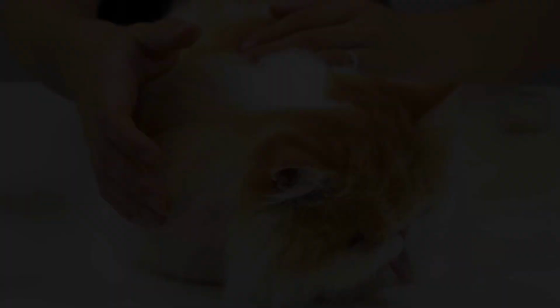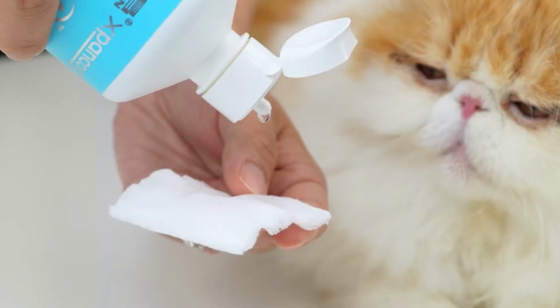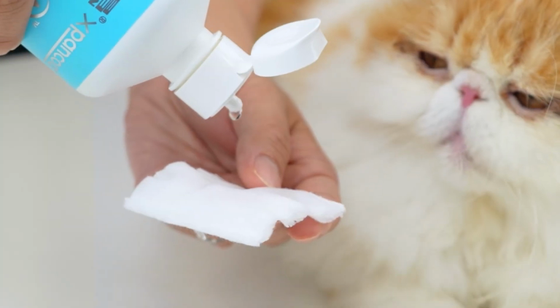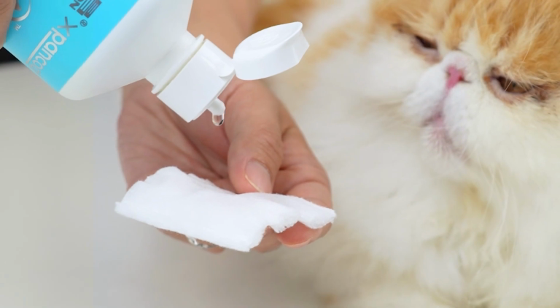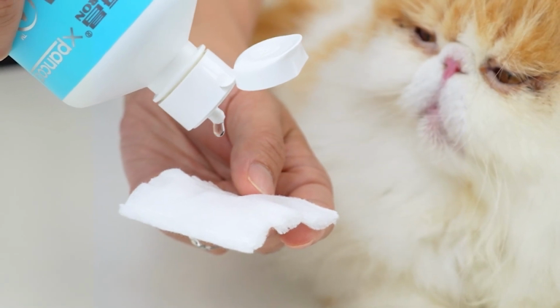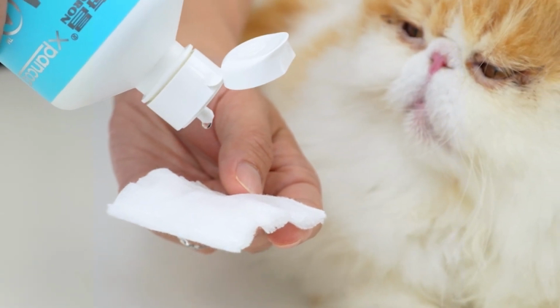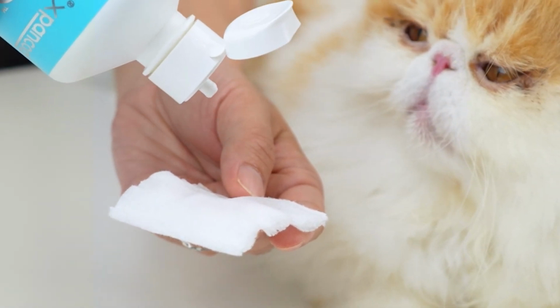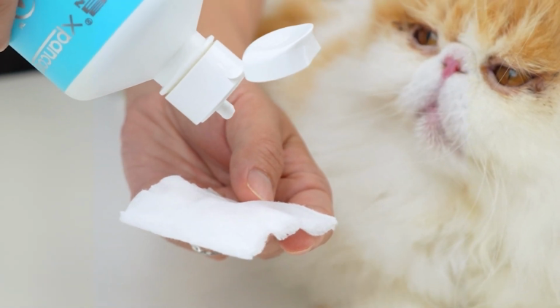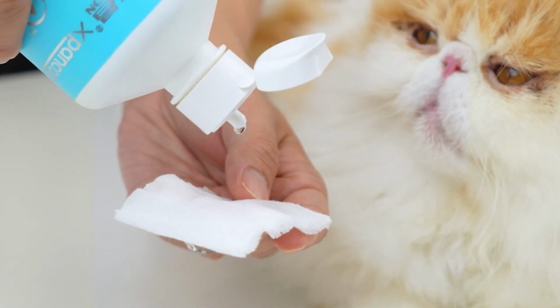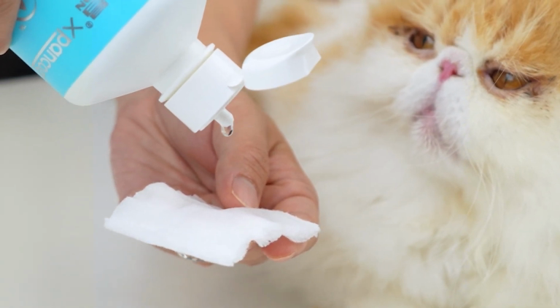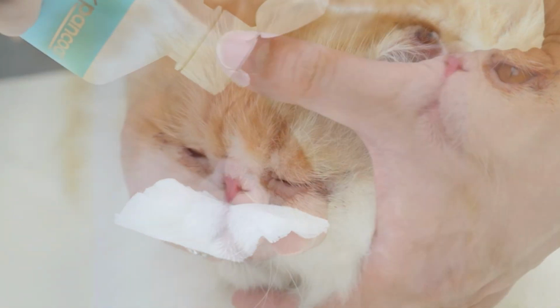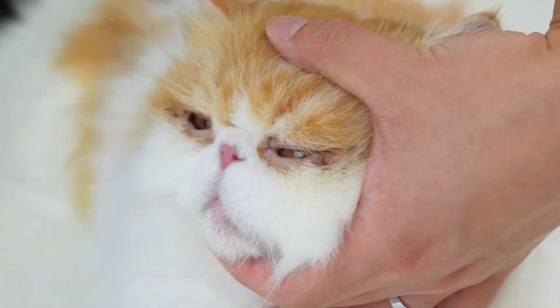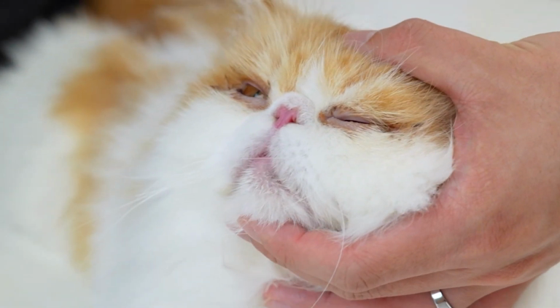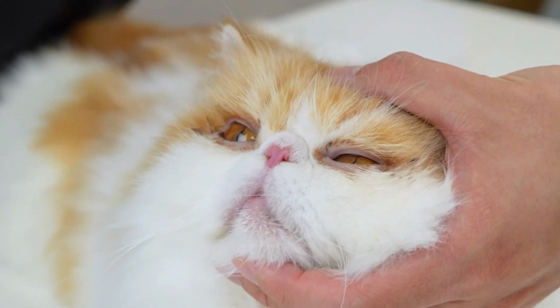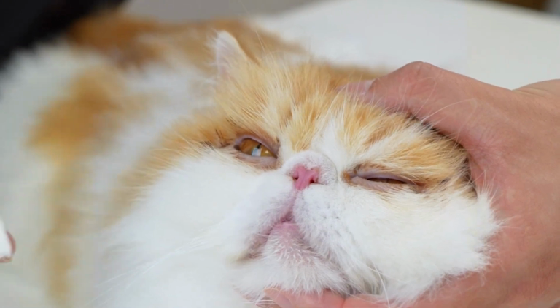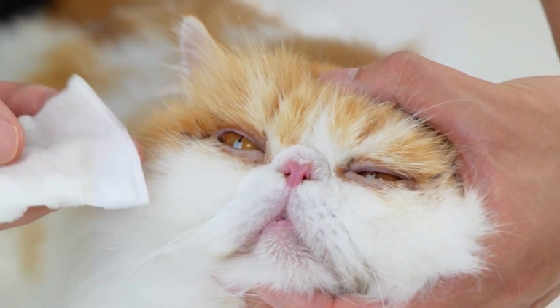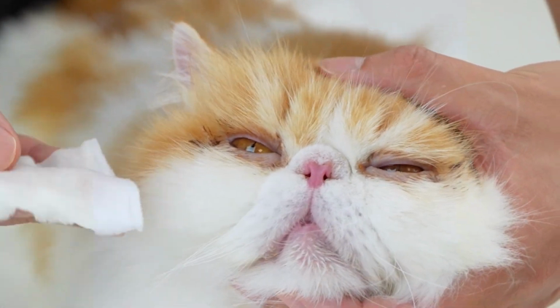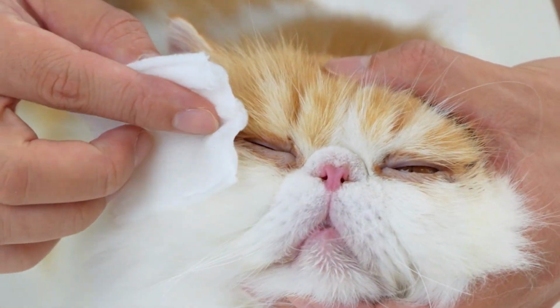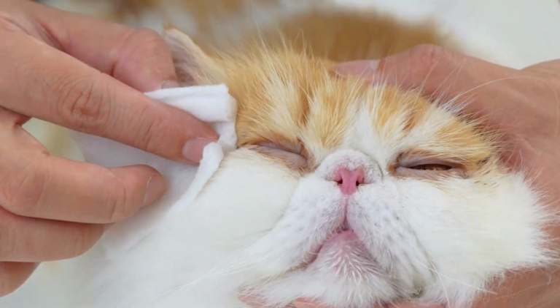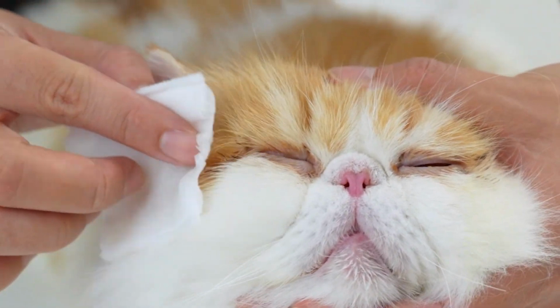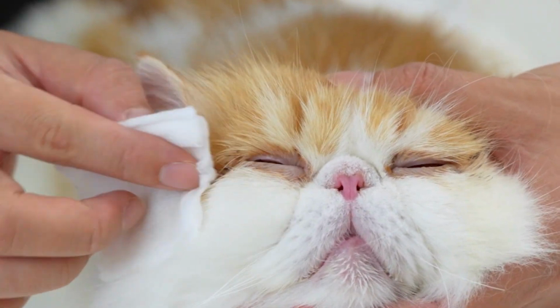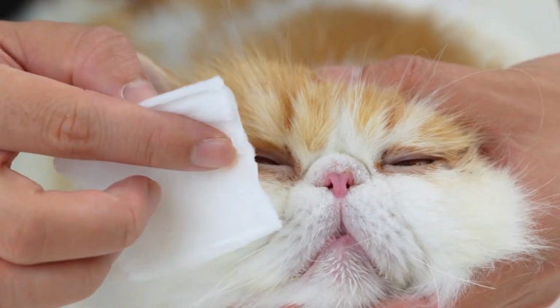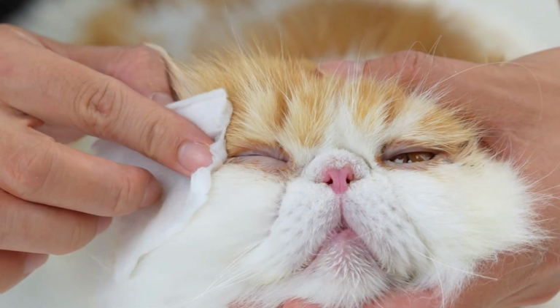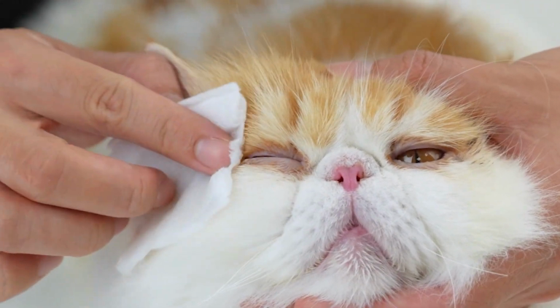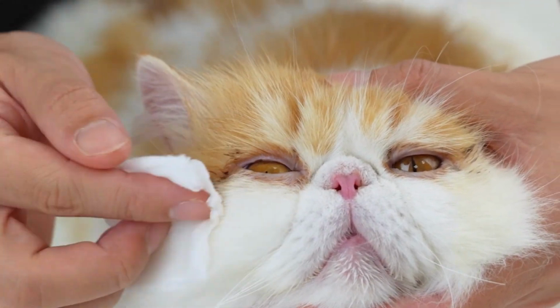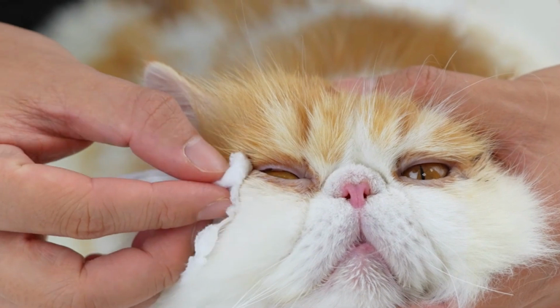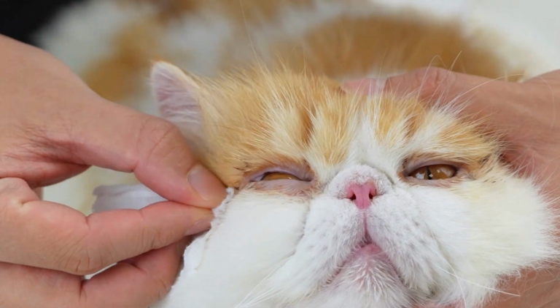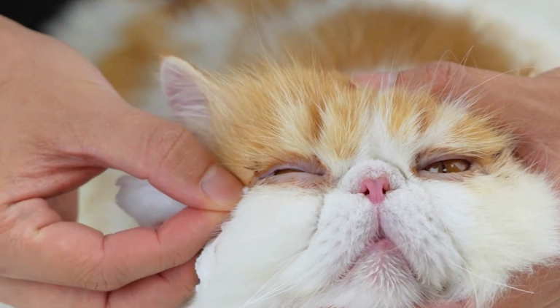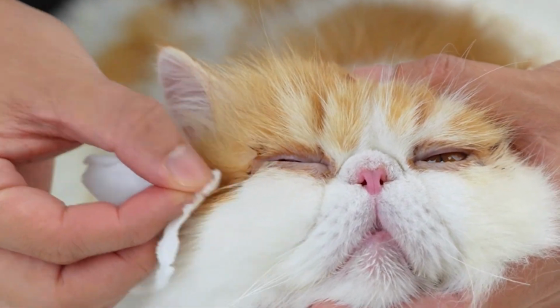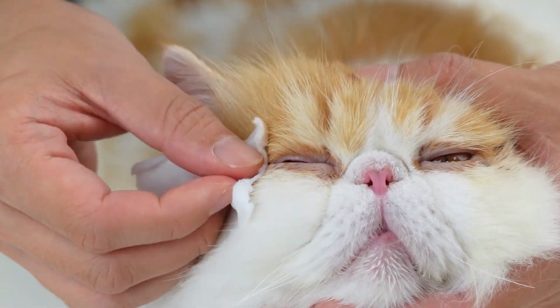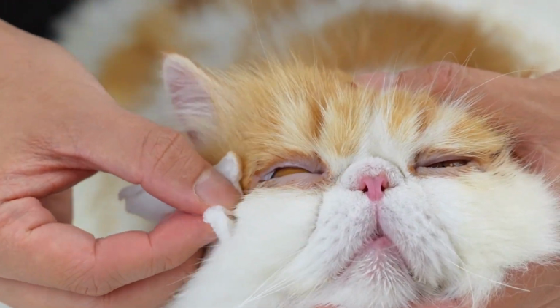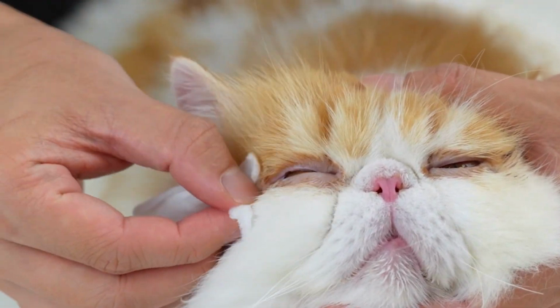Now take a clean cotton pad and saturate it with the cleaning solution. Just hold their head, and start from the inside corner of the eye and gently wipe outward. You do not need to use a lot of pressure at all.